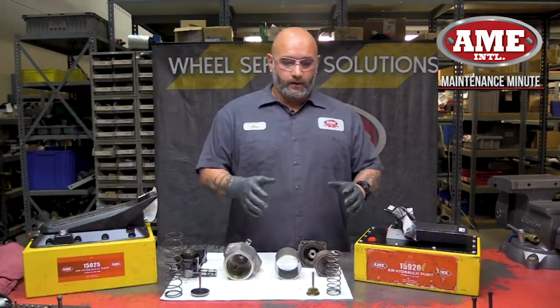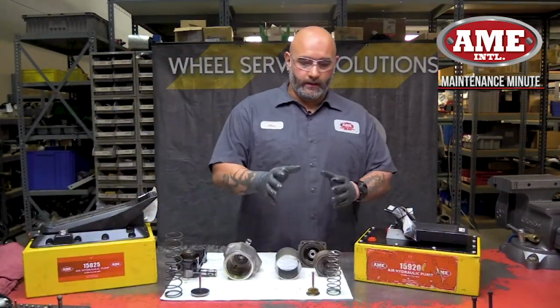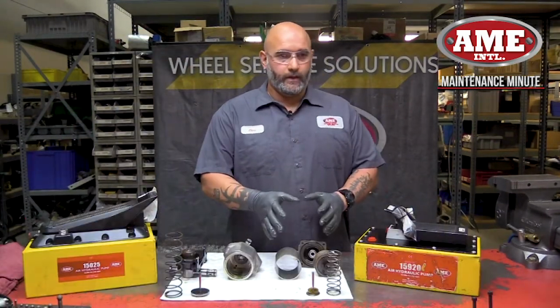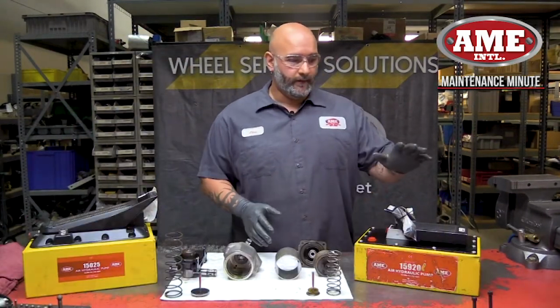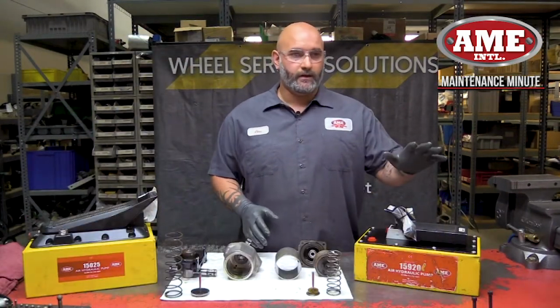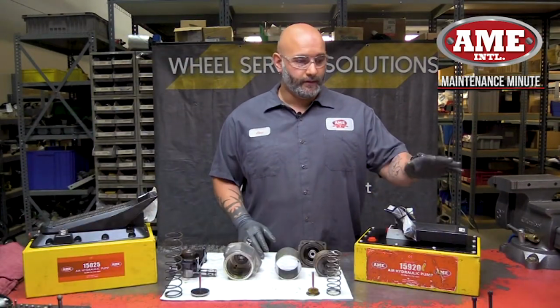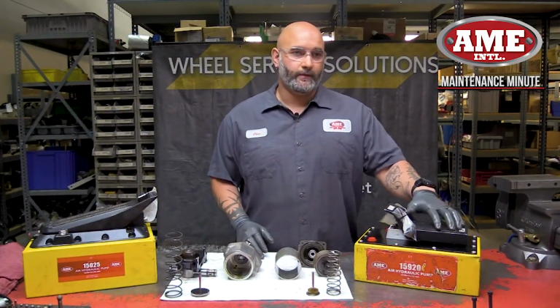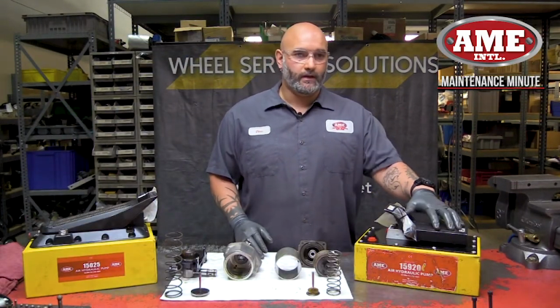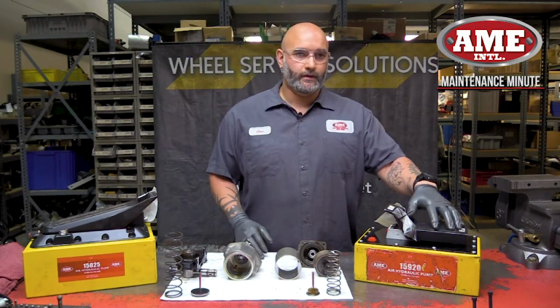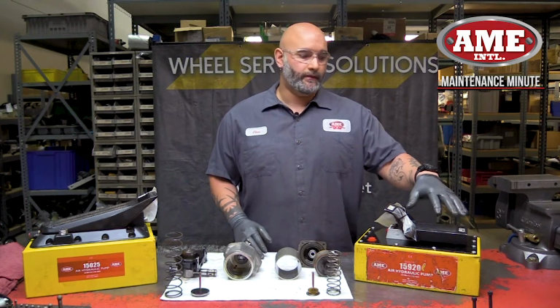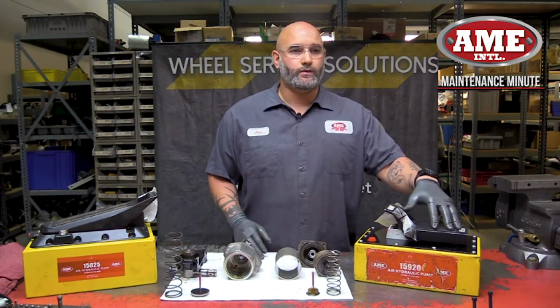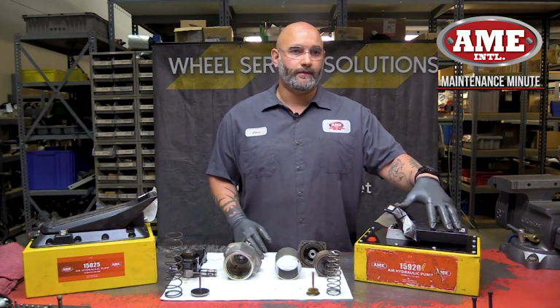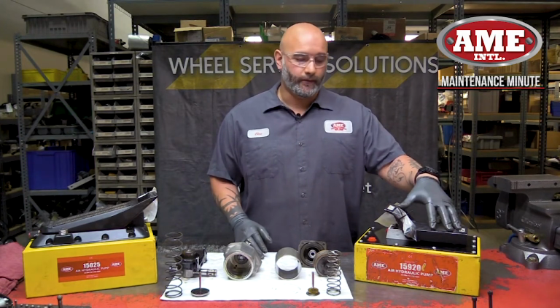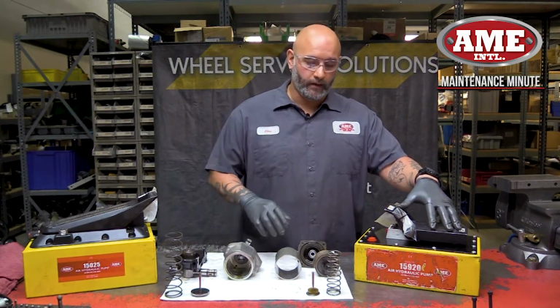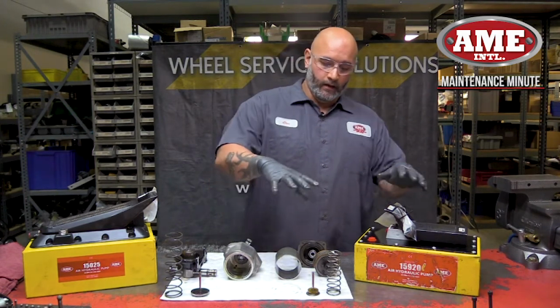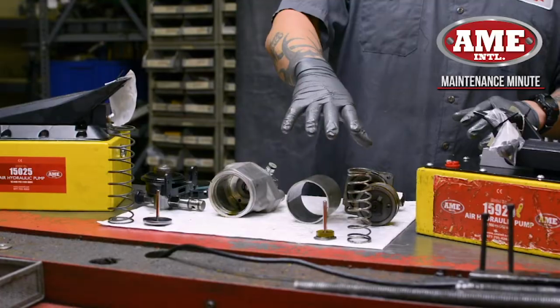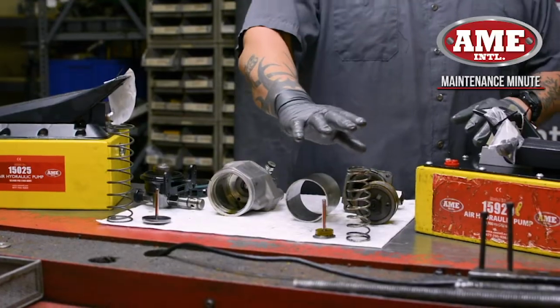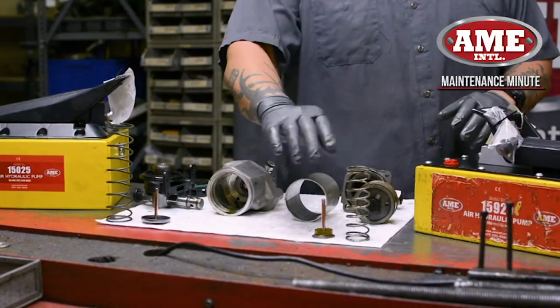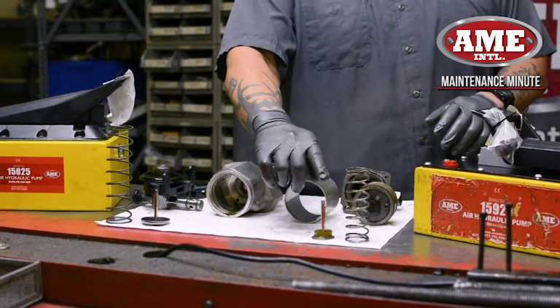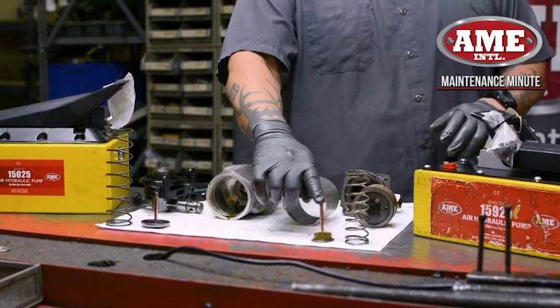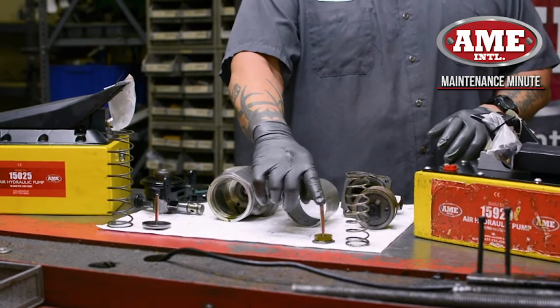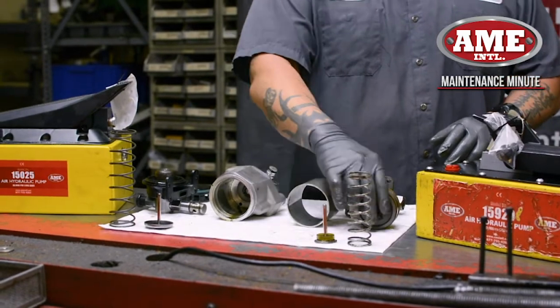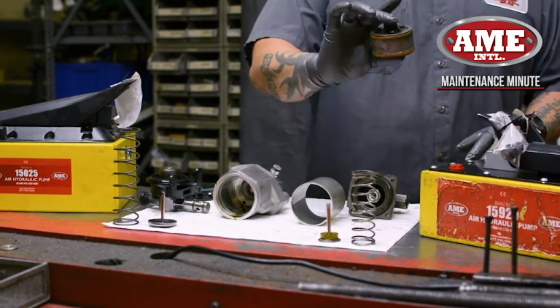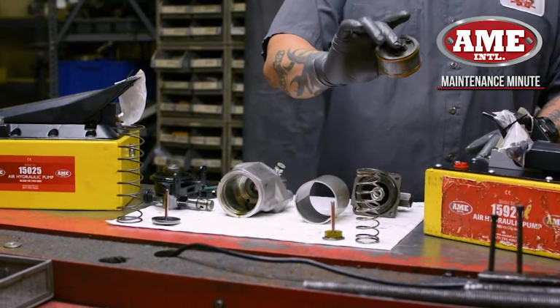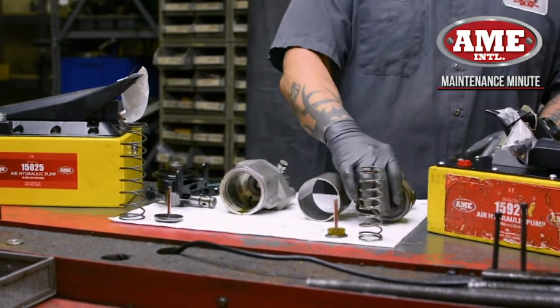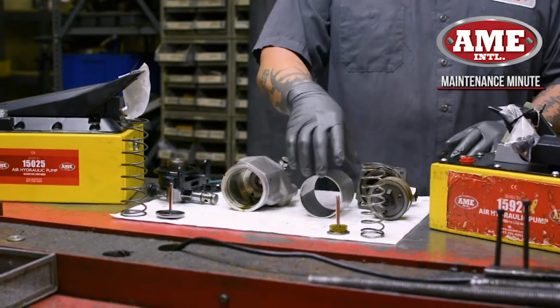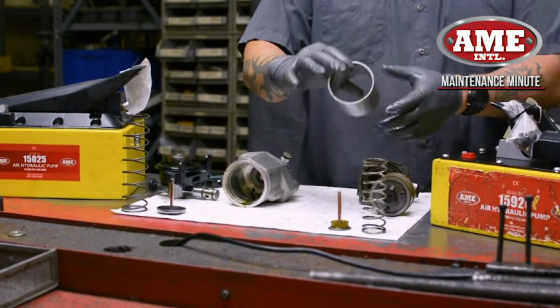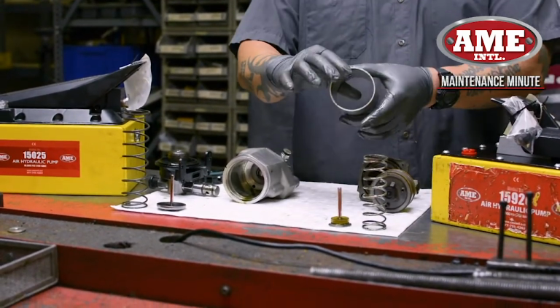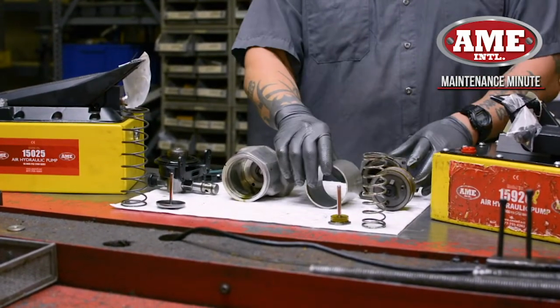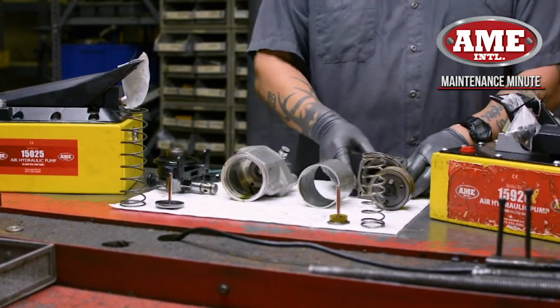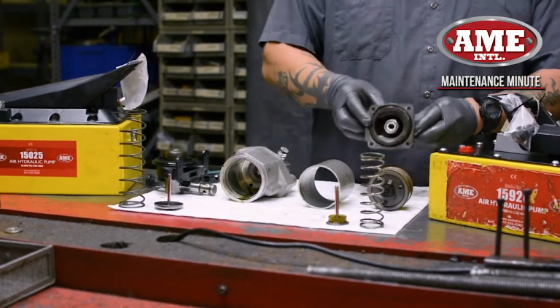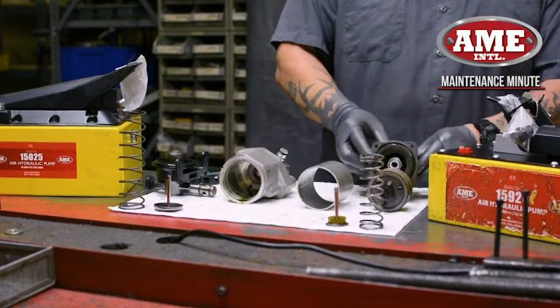On this side we have the 15900 series pump — 15900, 15920, 15940. You can see the spring, piston rod, air motor piston, the cylinder, and the hydraulic block.